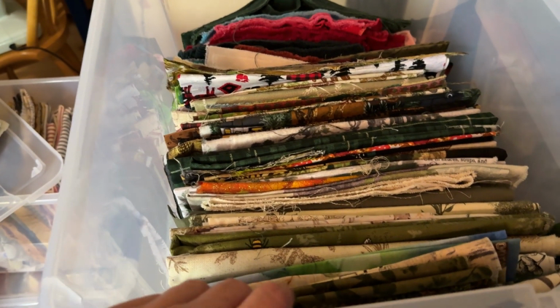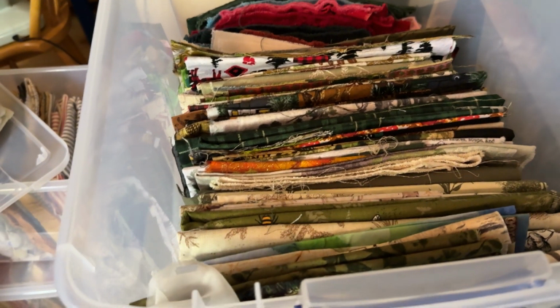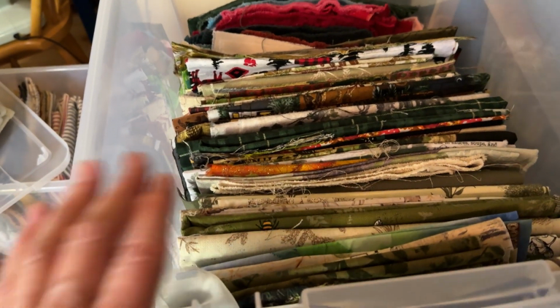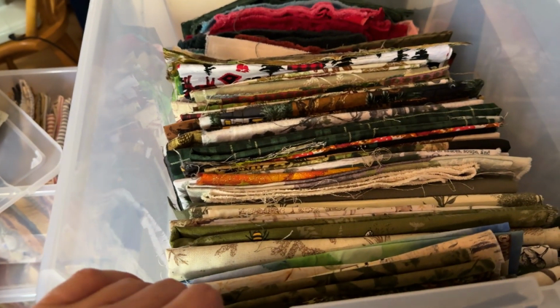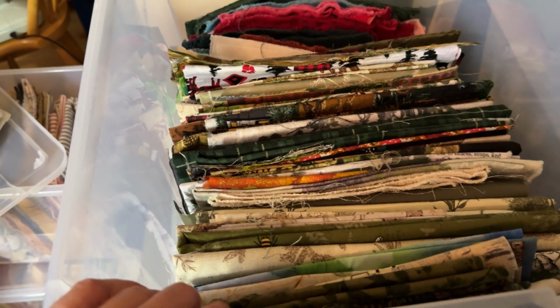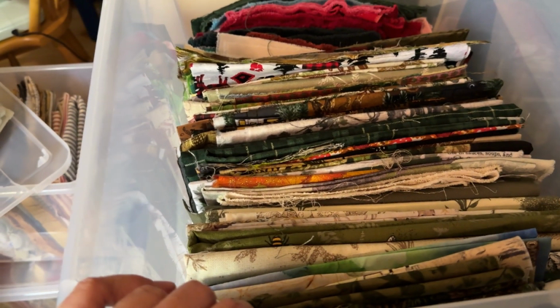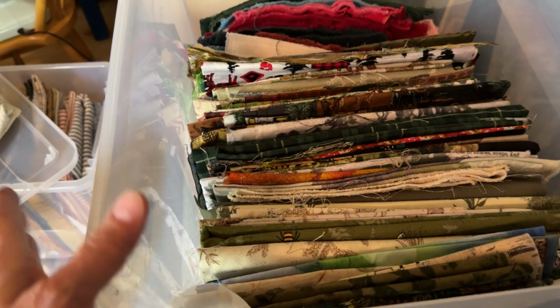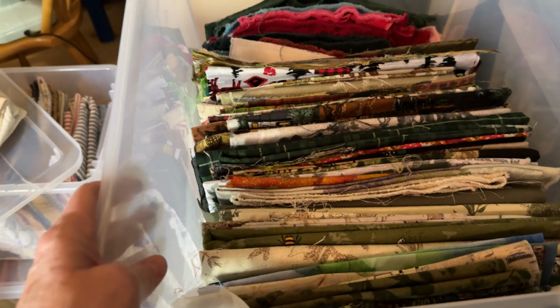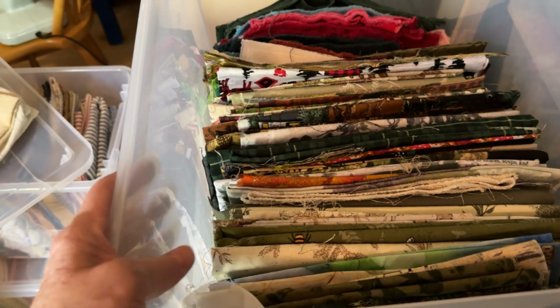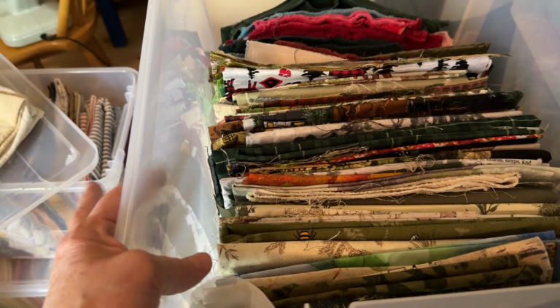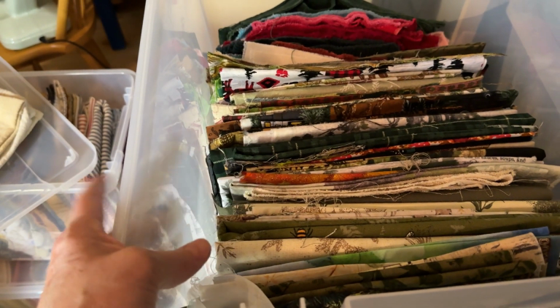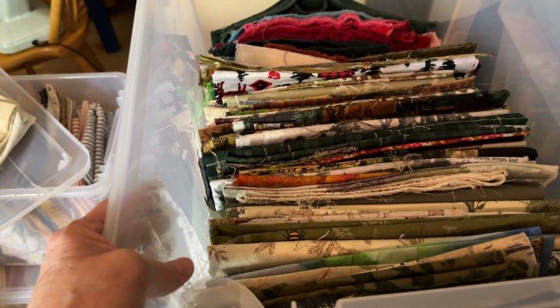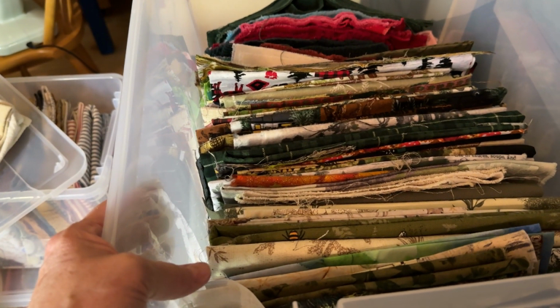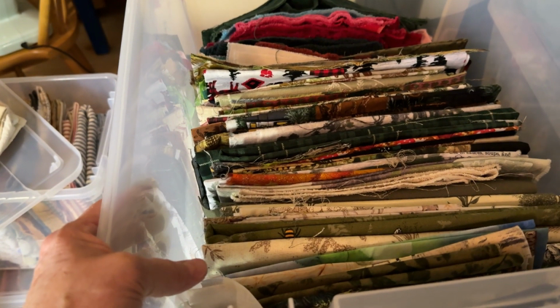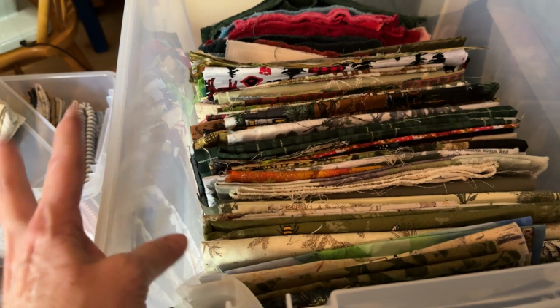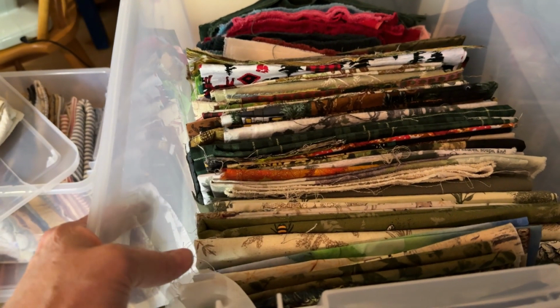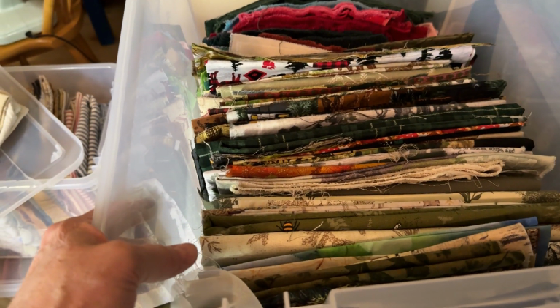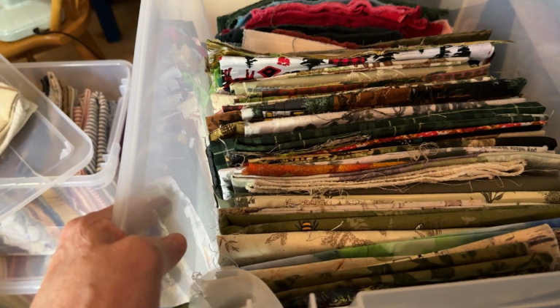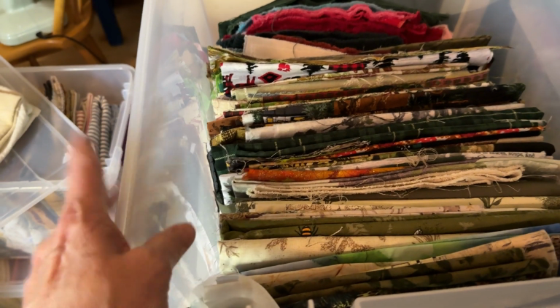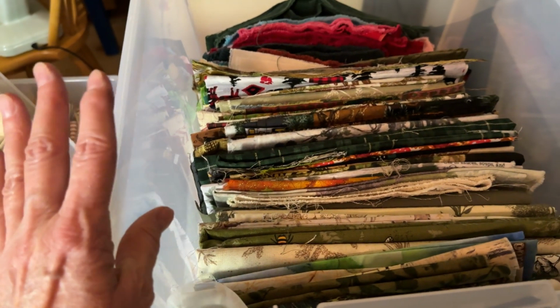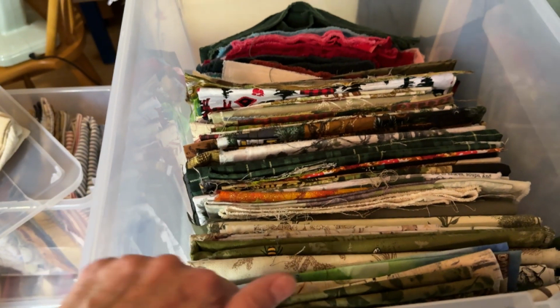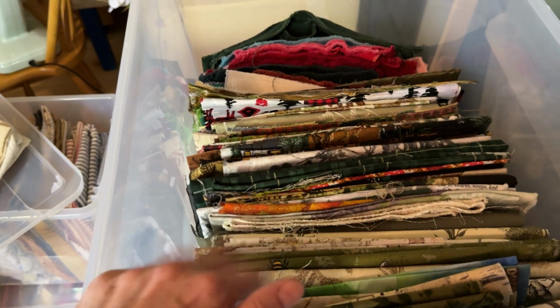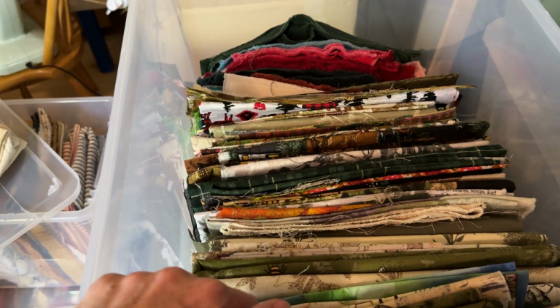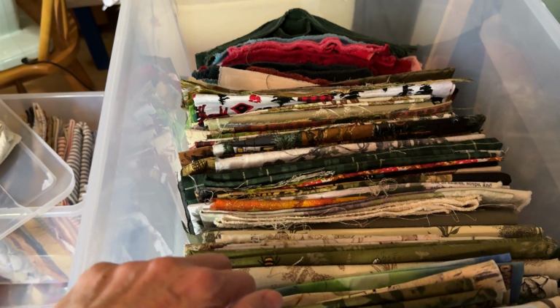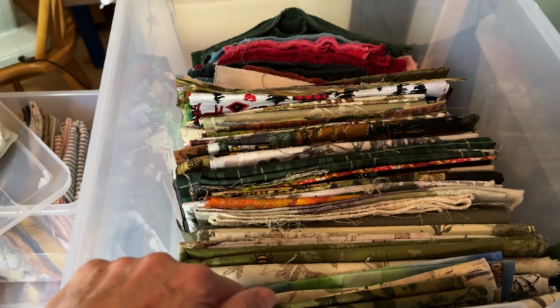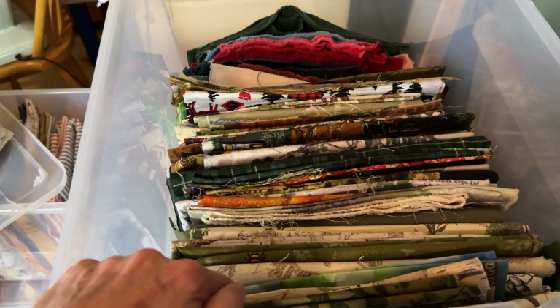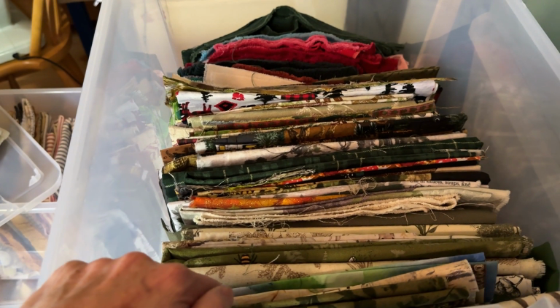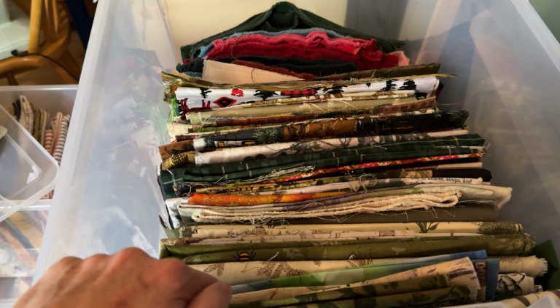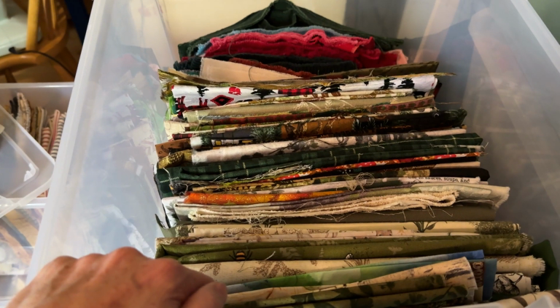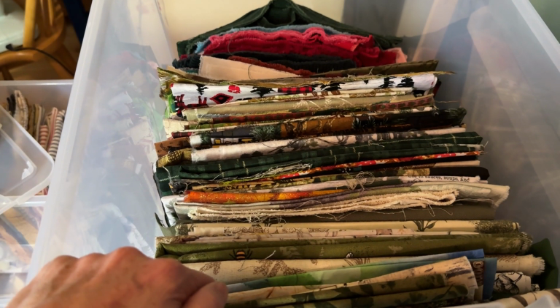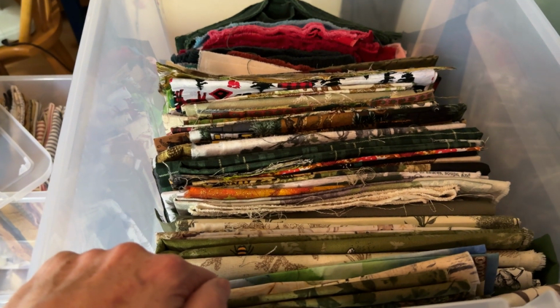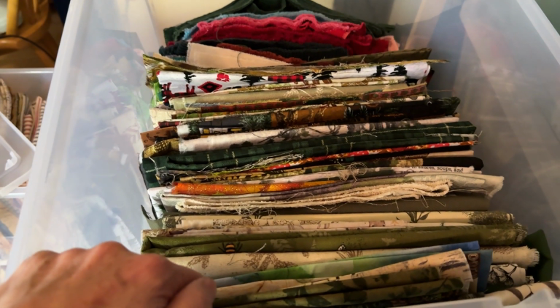And every drawer is sorted like that. I buy the clear tubs so you can see through them — I can see what's in them before I mess with them. So anyway, I will see you next time. Remember, your day is full of choices, so choose joy. Have a wonderful day.